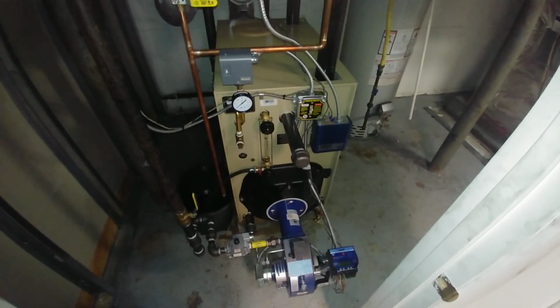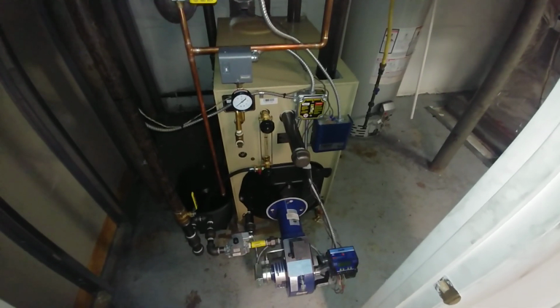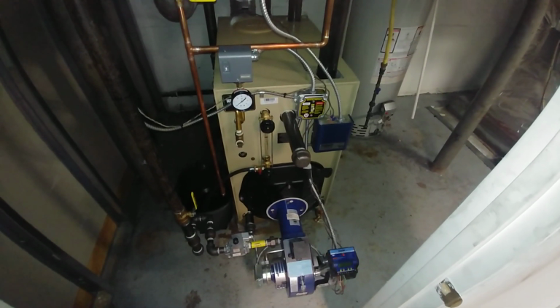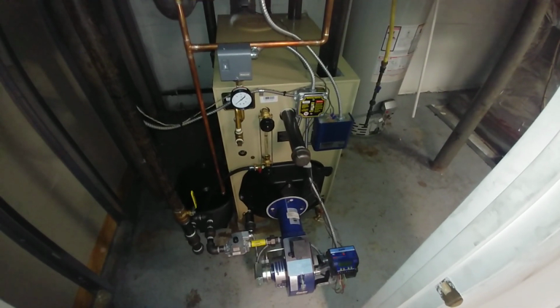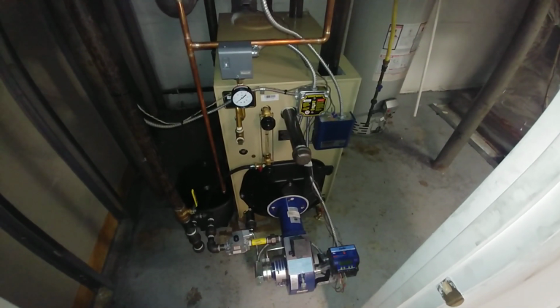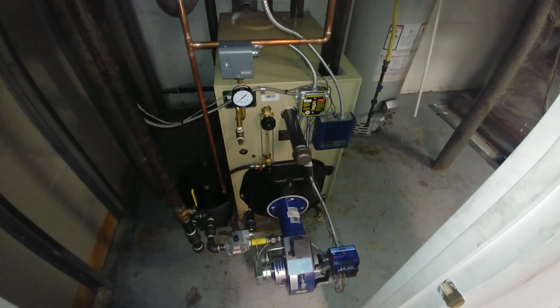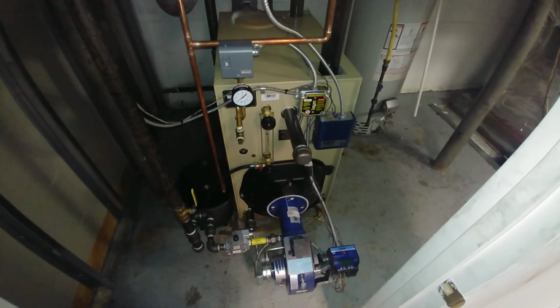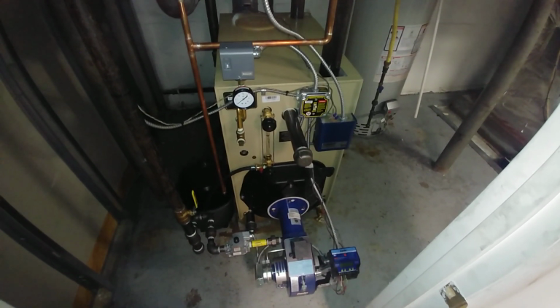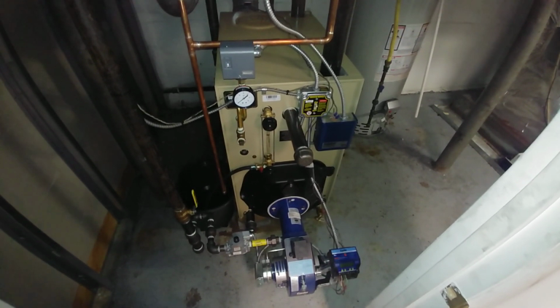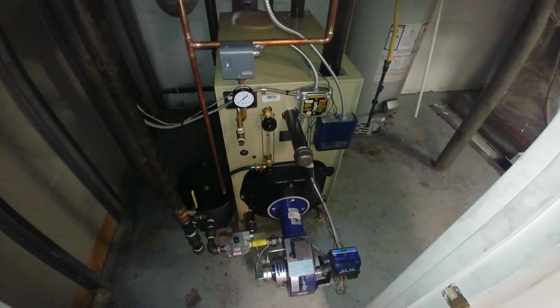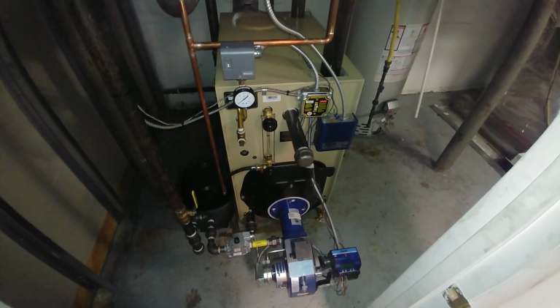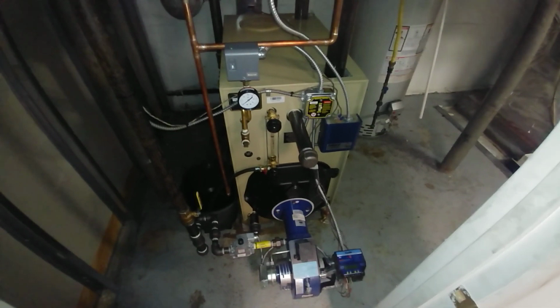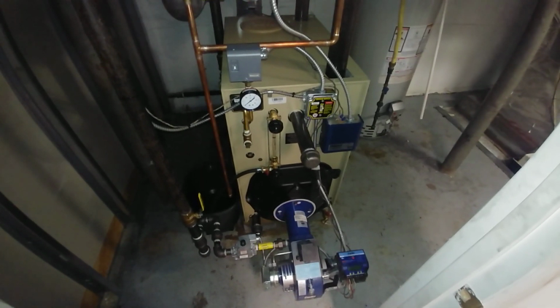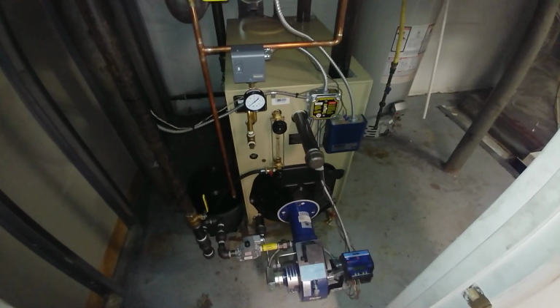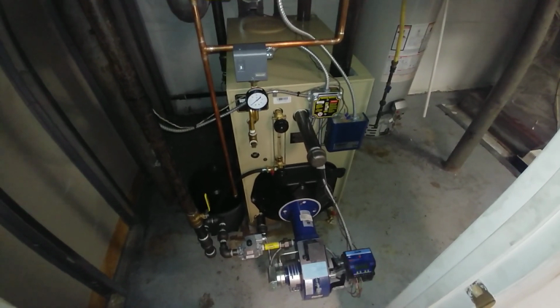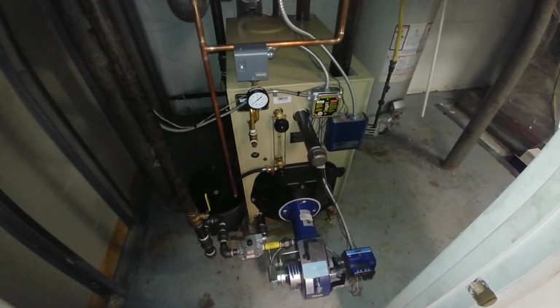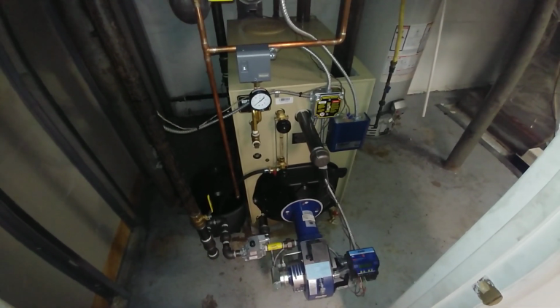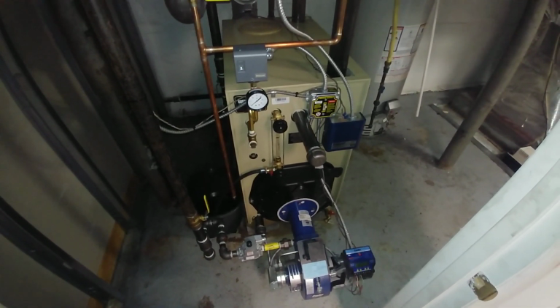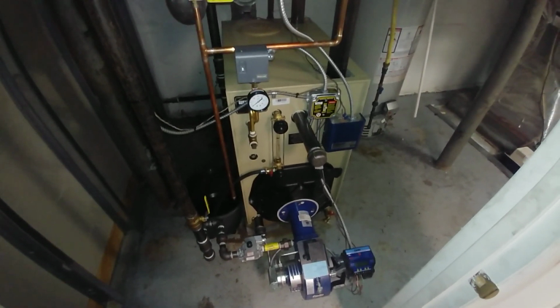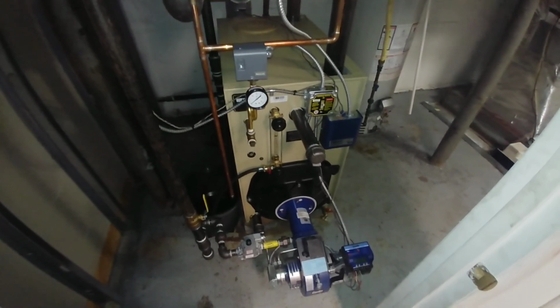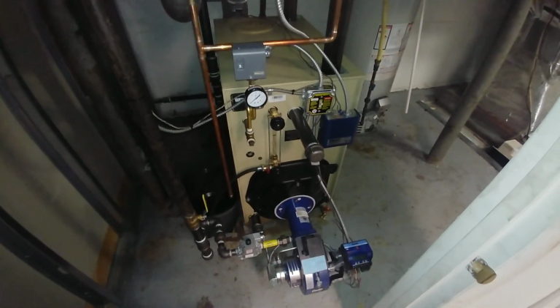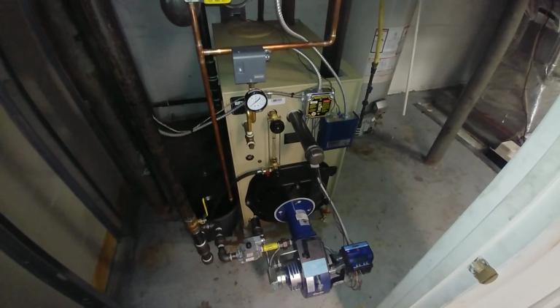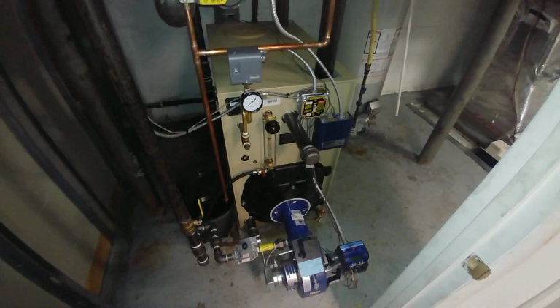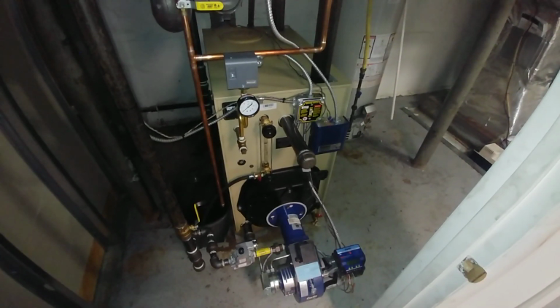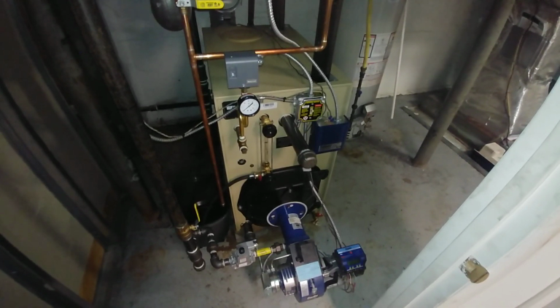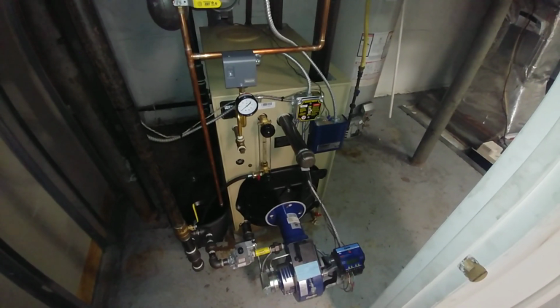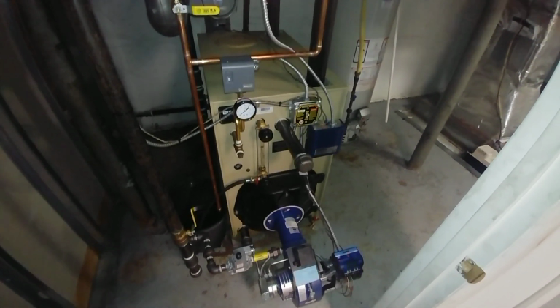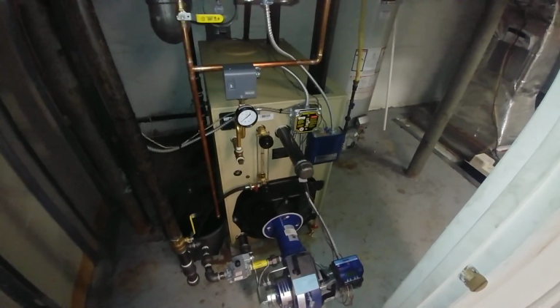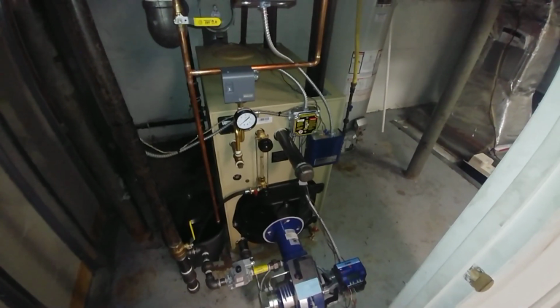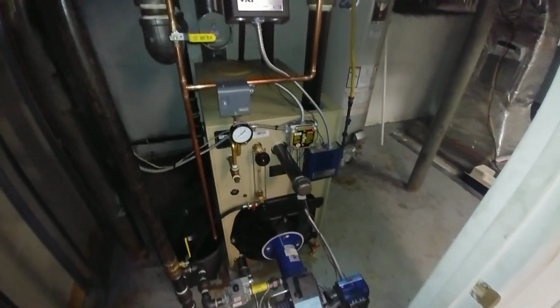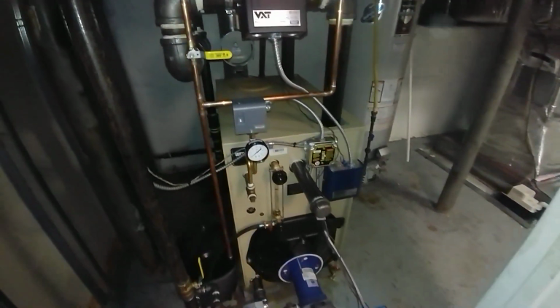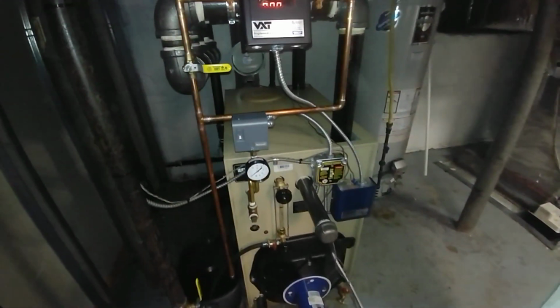All right, so here it is — all wired and has been fired and done a little bit of purging and cleaning. There's still probably more to go on that, as there always seems to be.